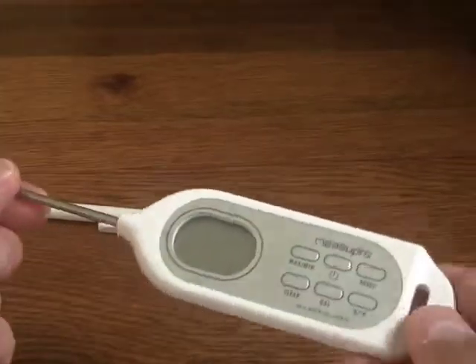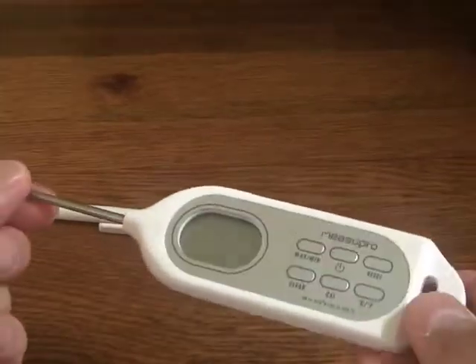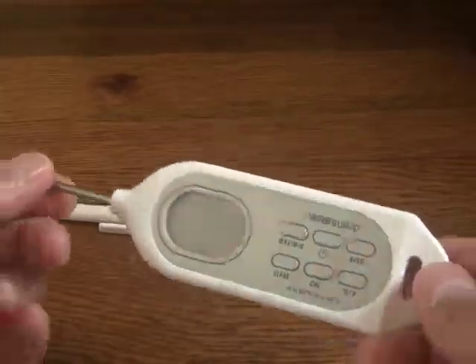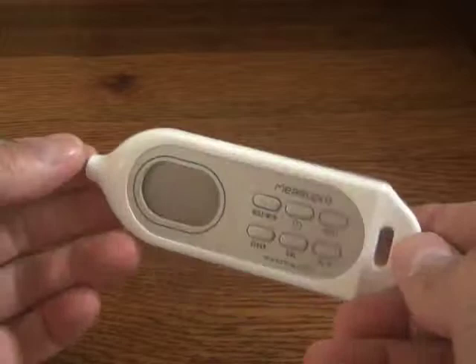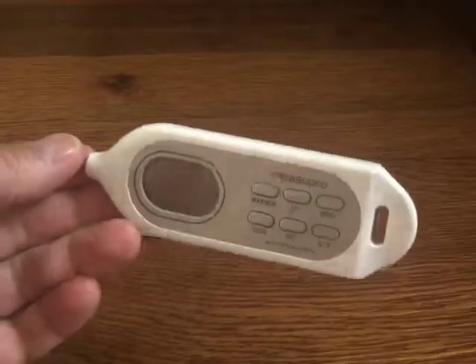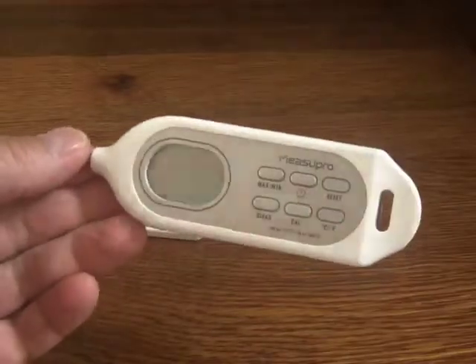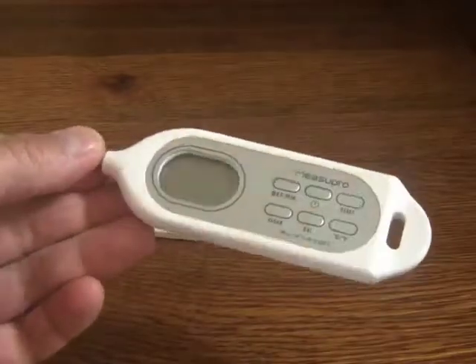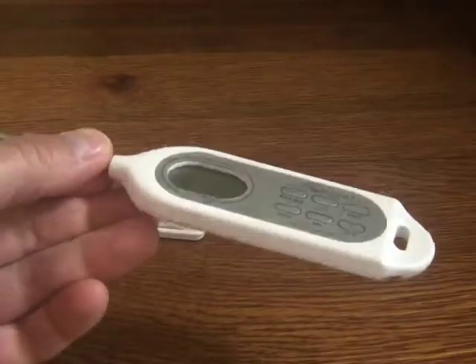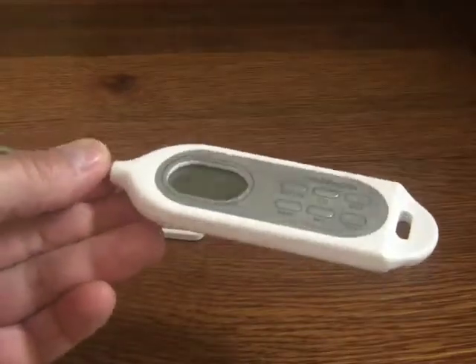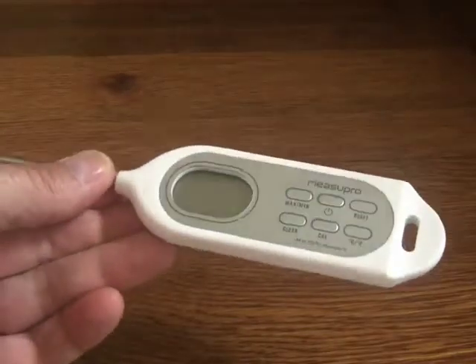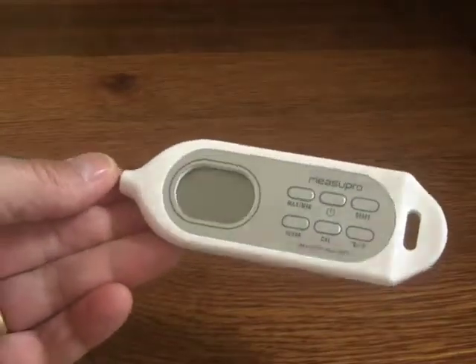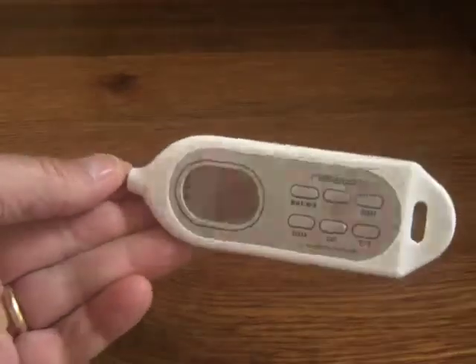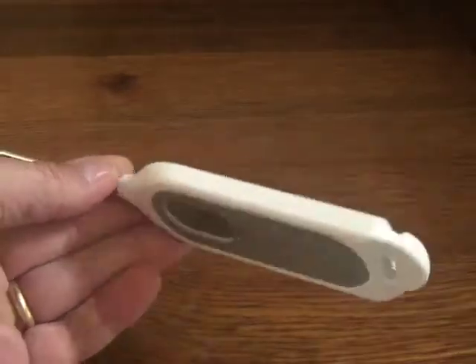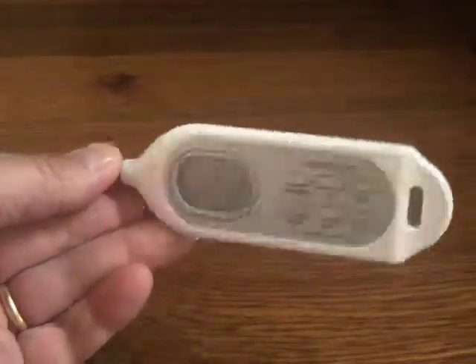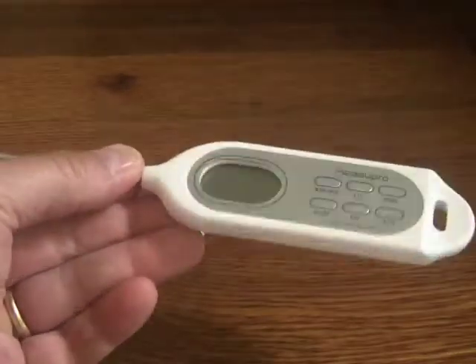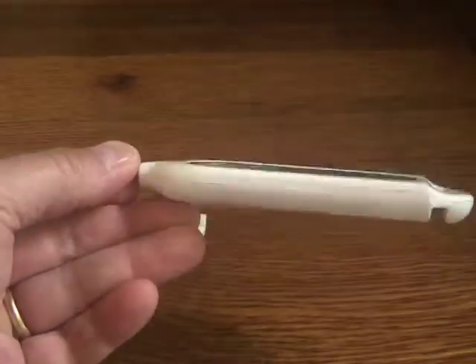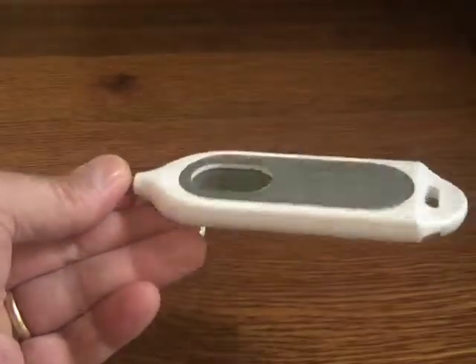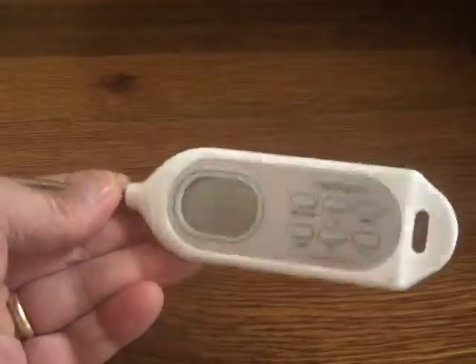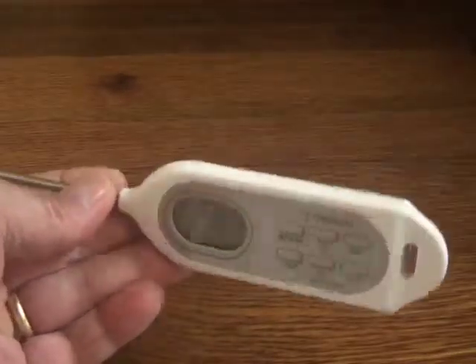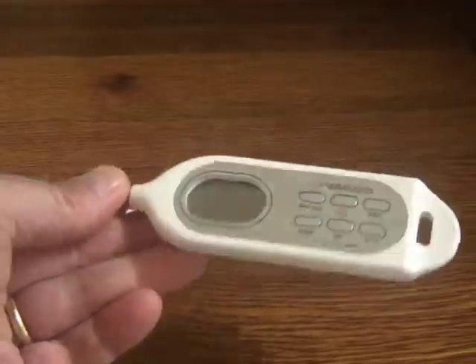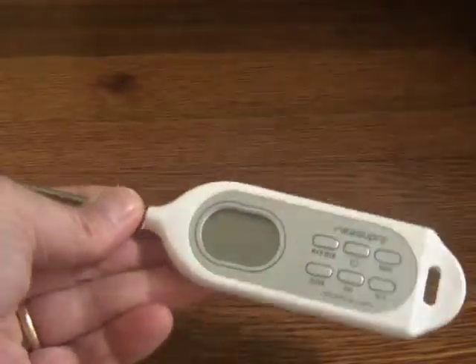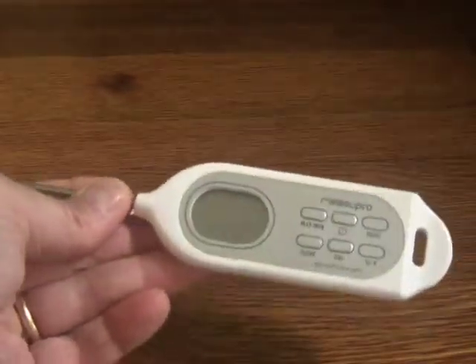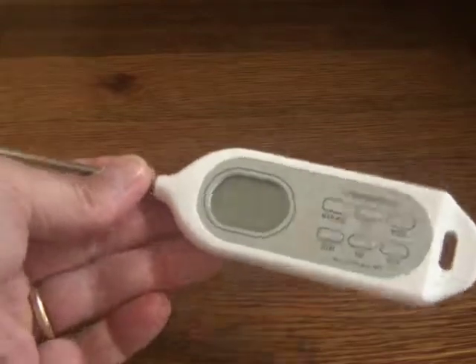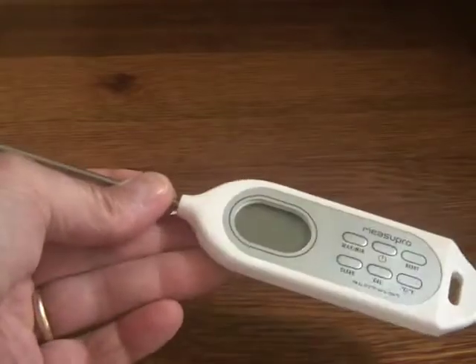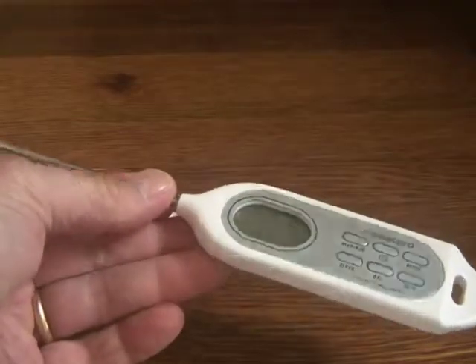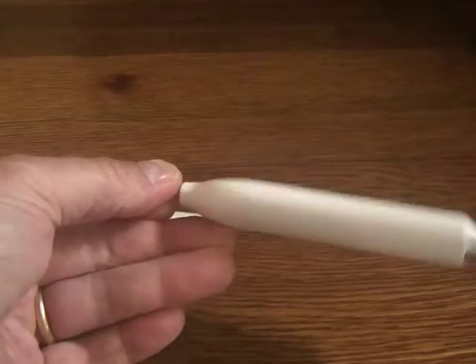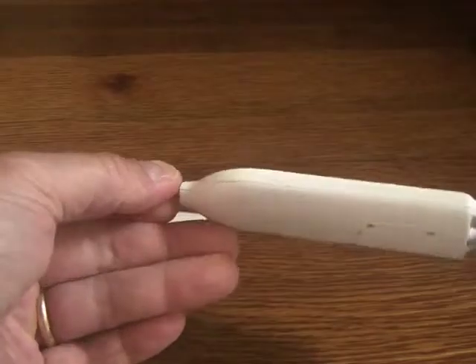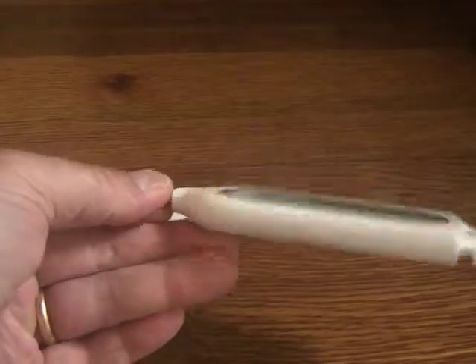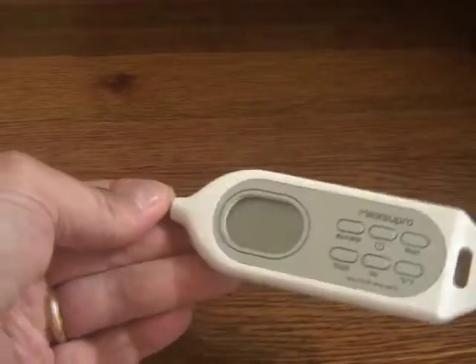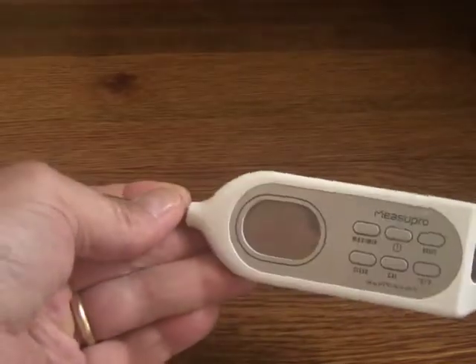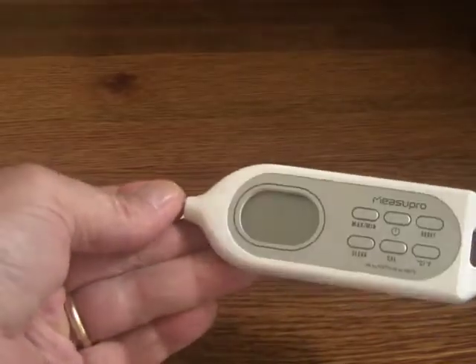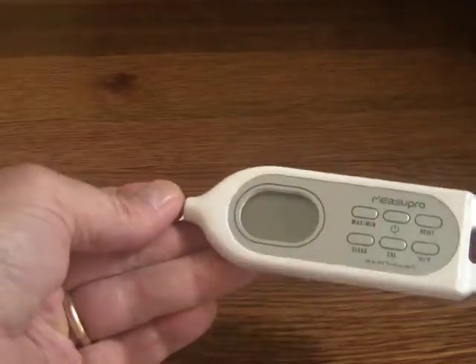Not only is this an instant read thermometer, but it's also IP7 waterproof. You can actually put this in your dishwasher to wash it.